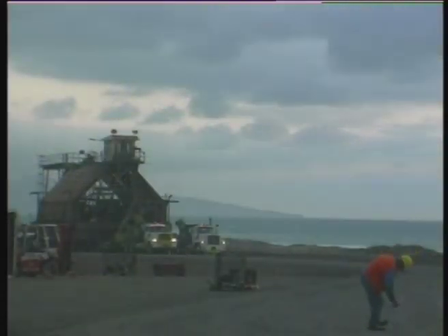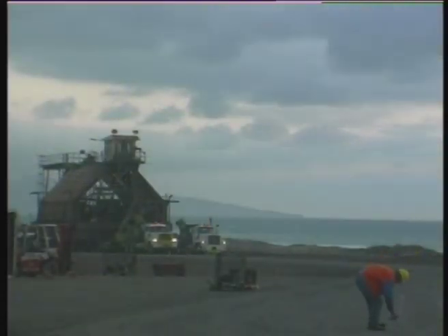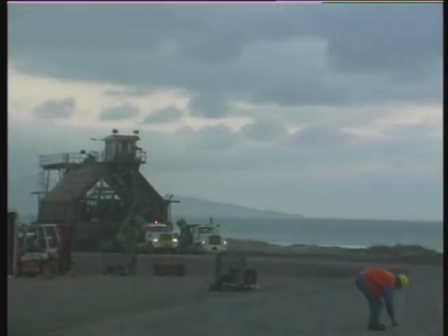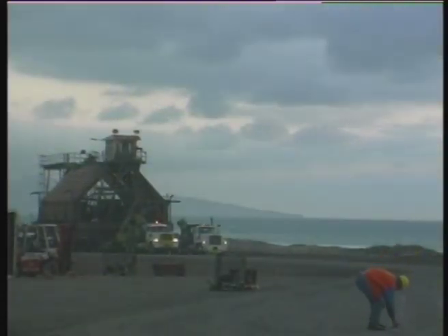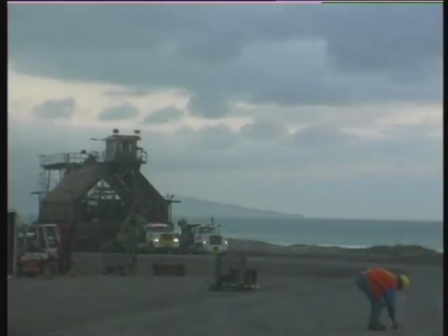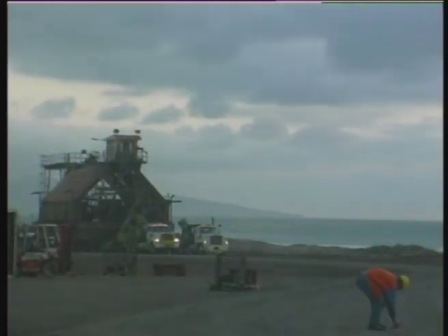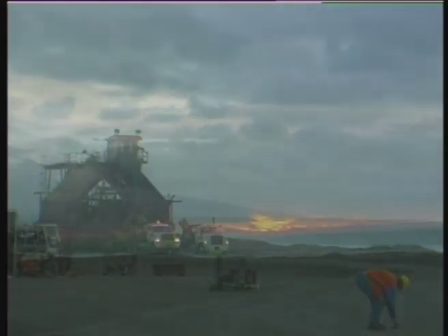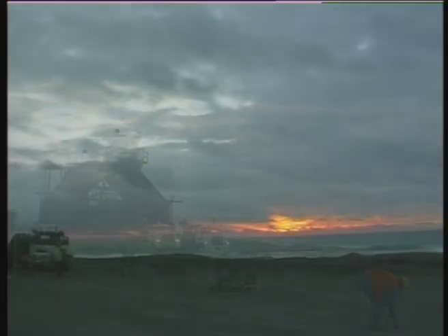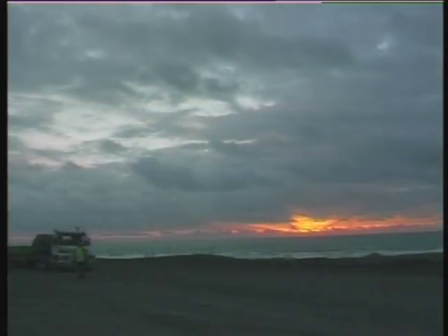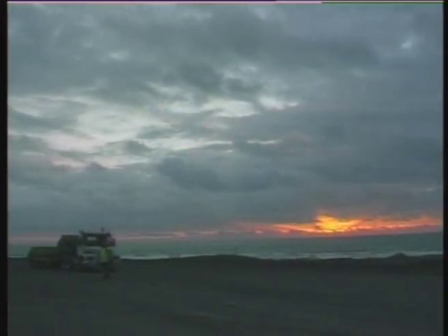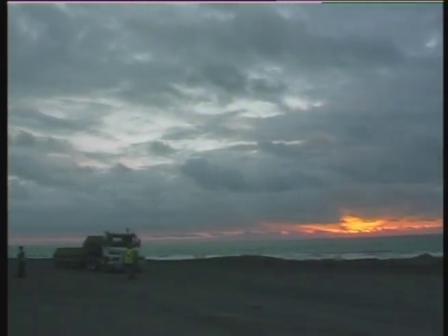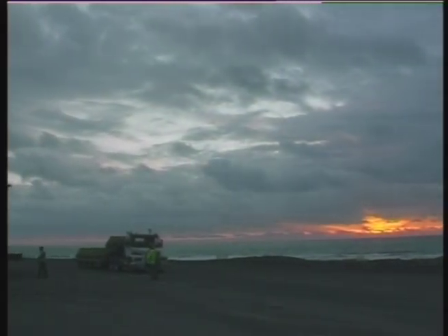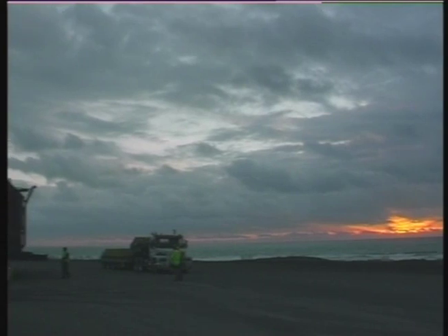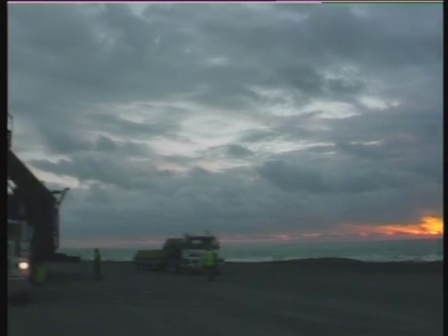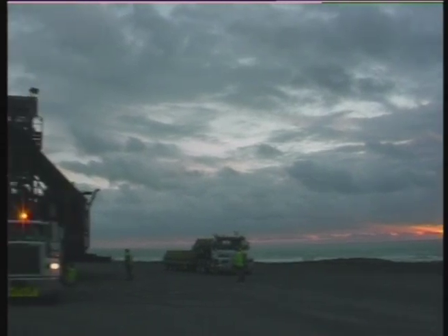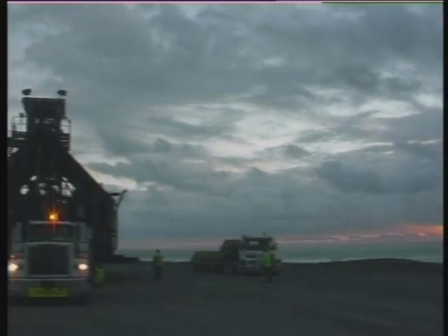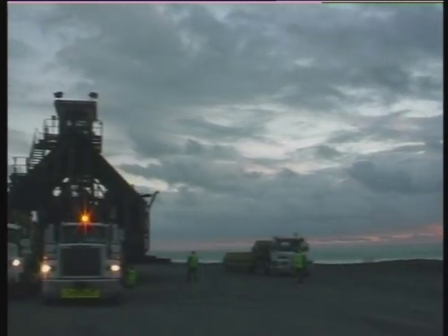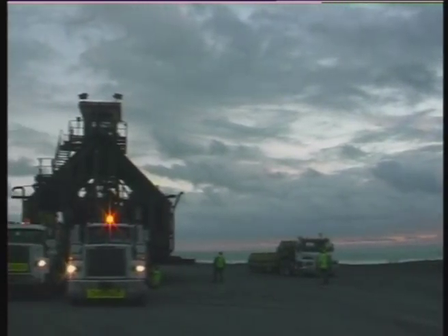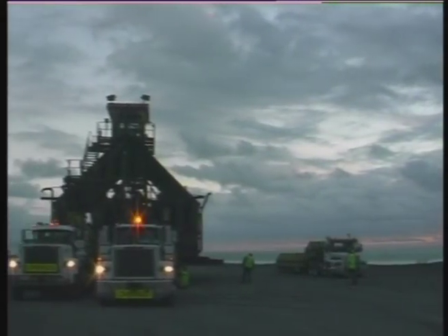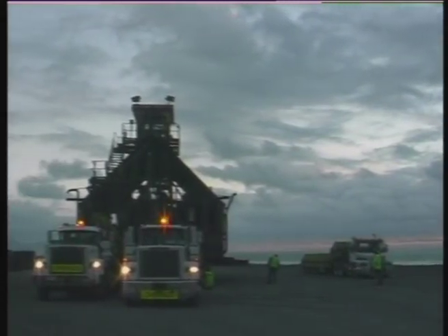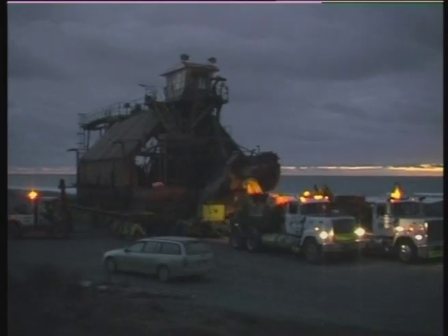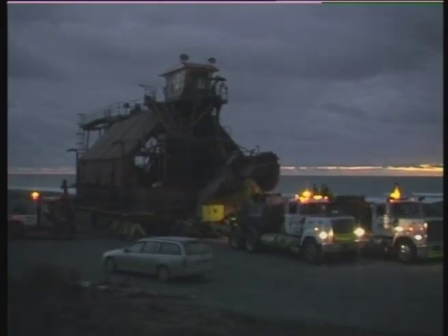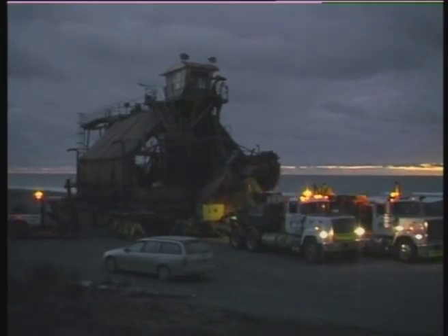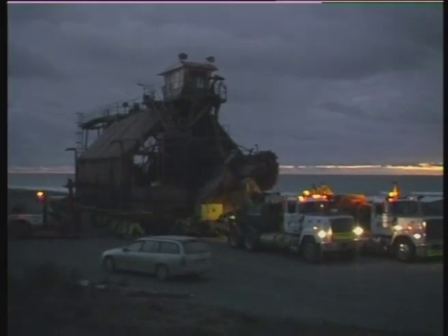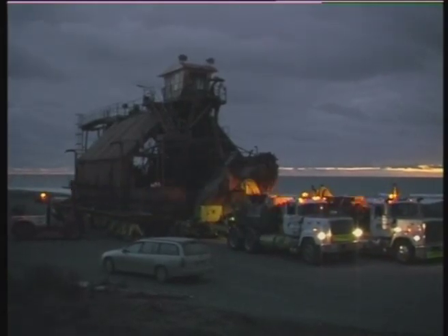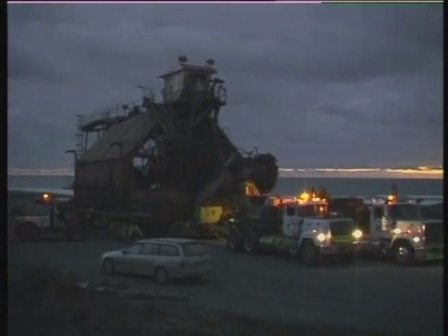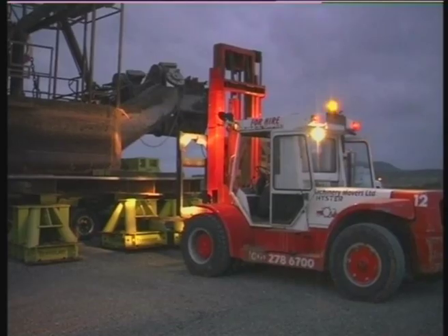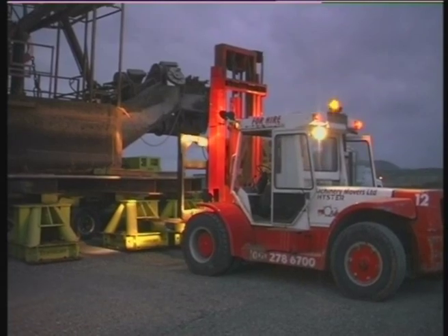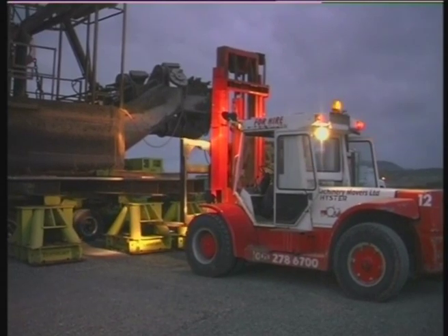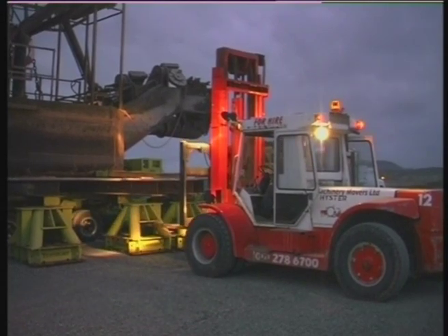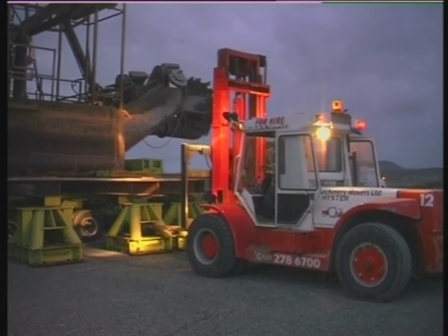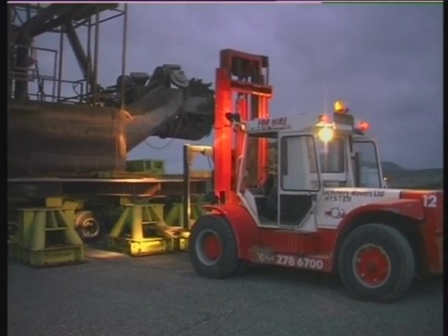As the loads had to enter the northern dry dock in reverse order, the dredge was moved to a lay-by standing area. There, the stool supports were relayed and the dredge lowered onto them.